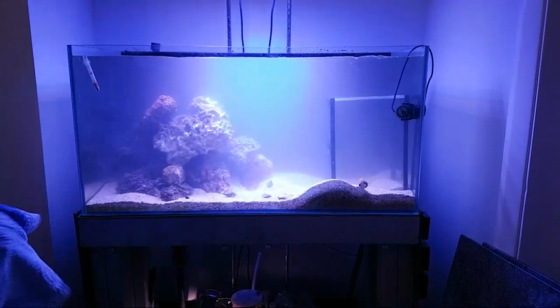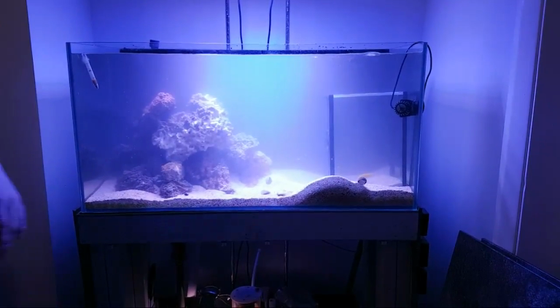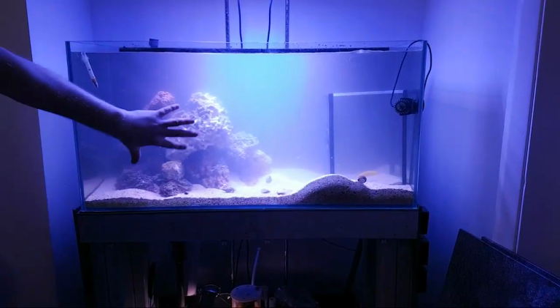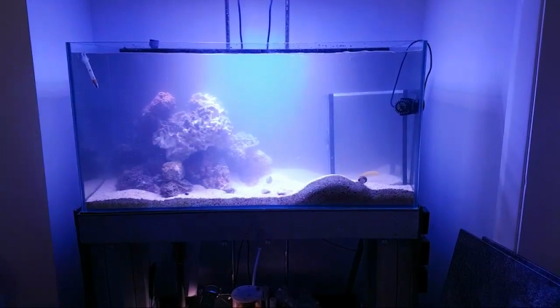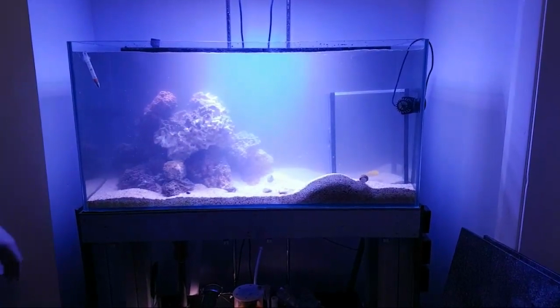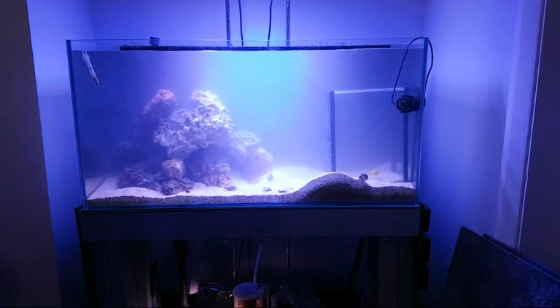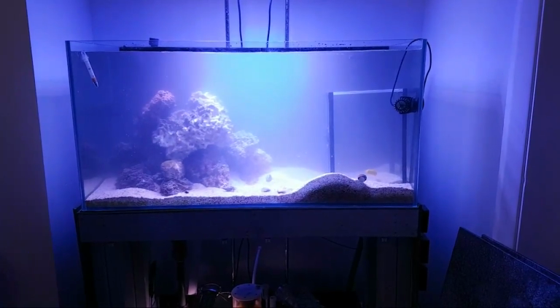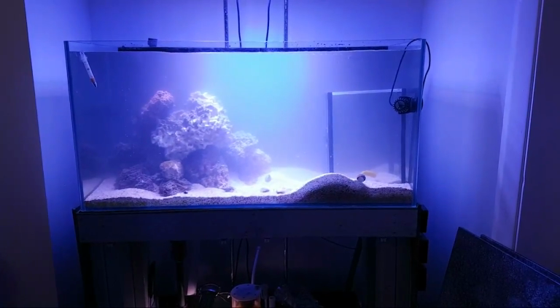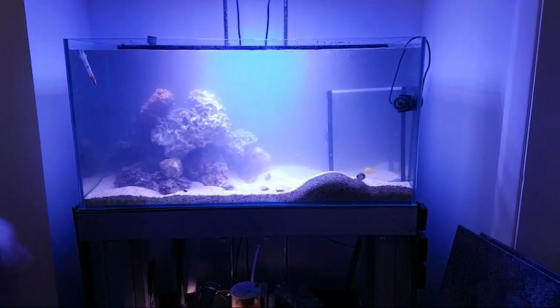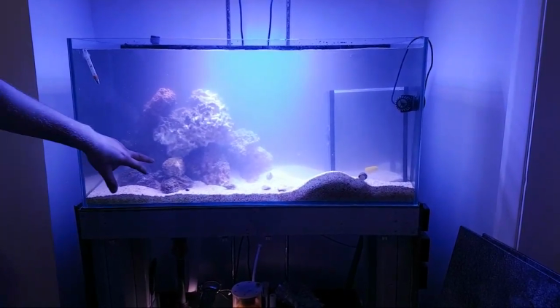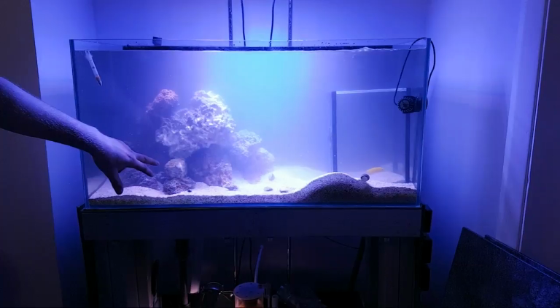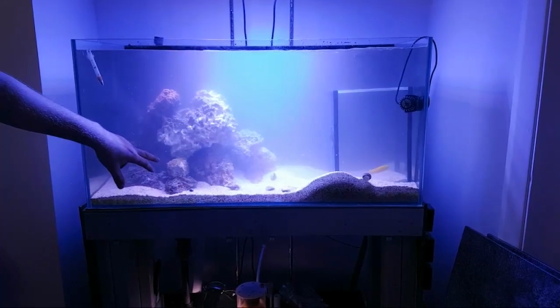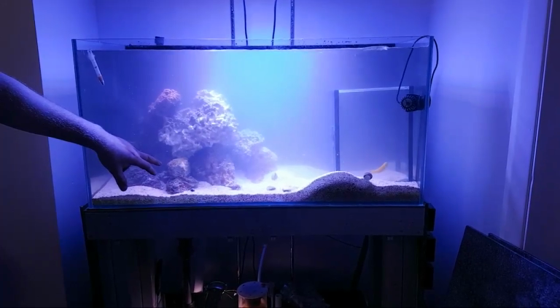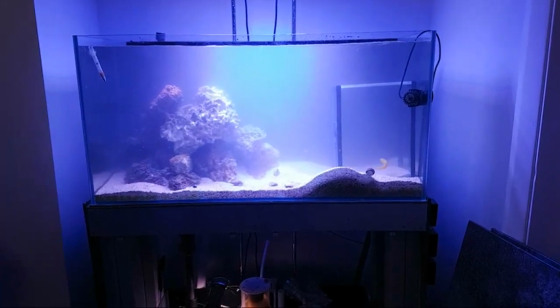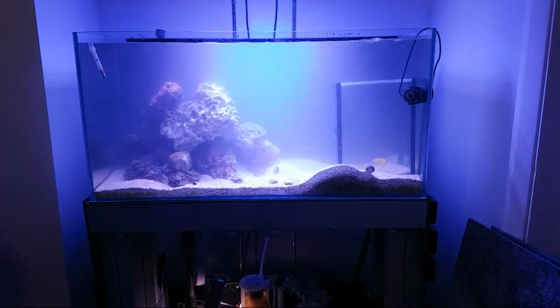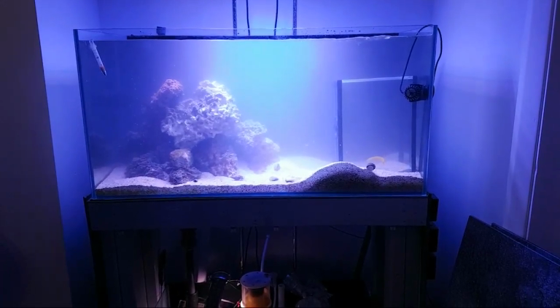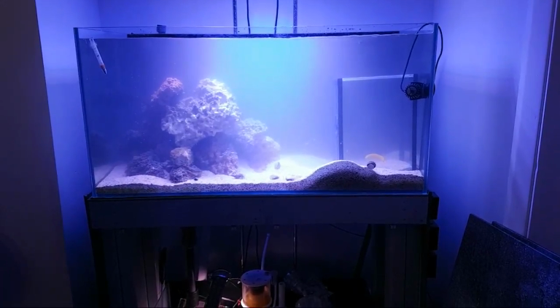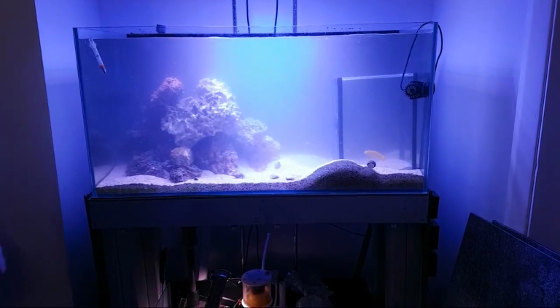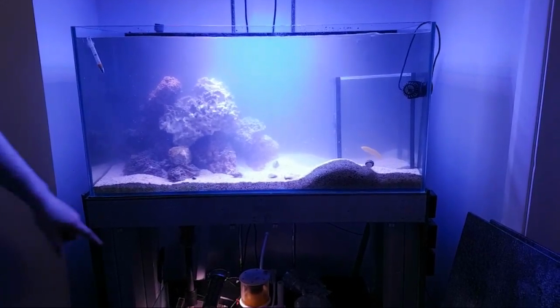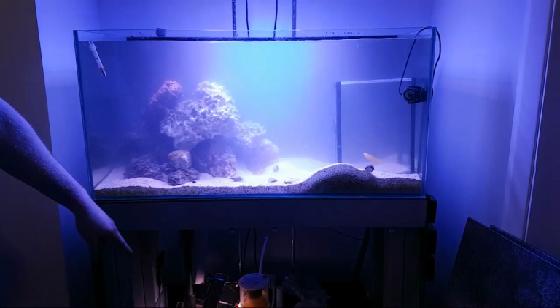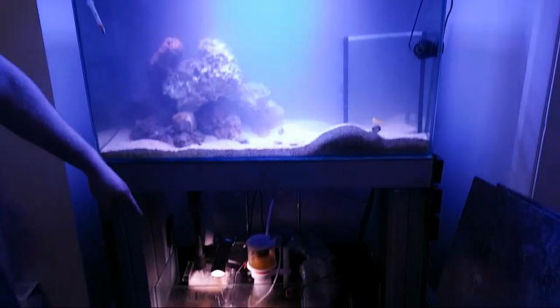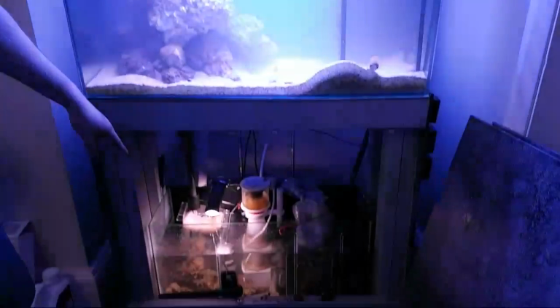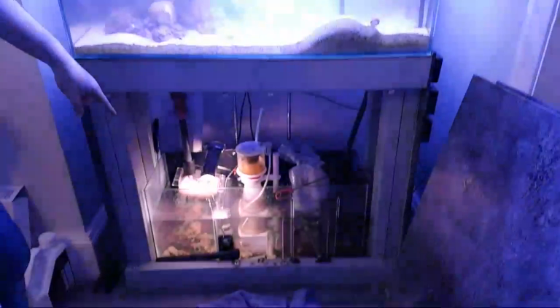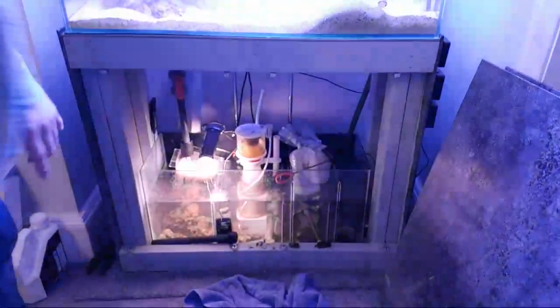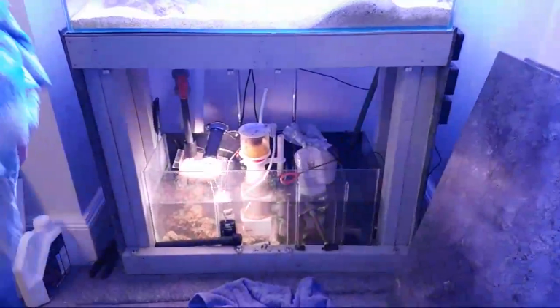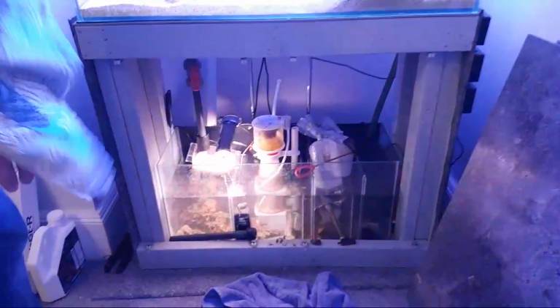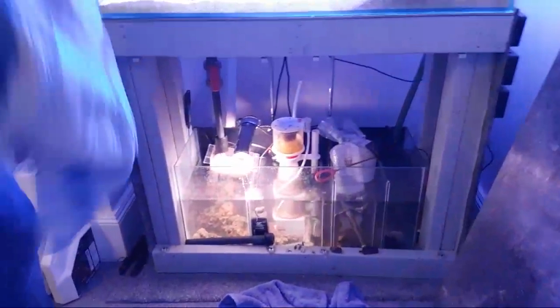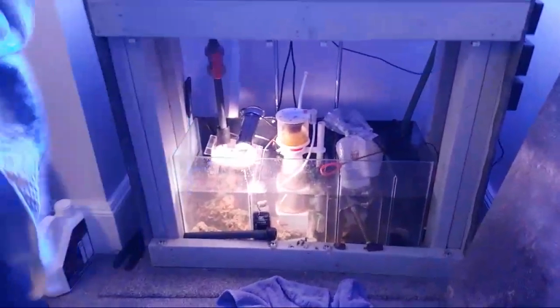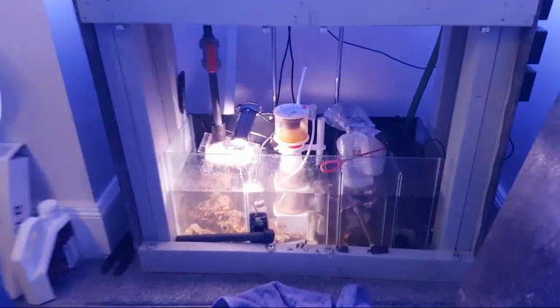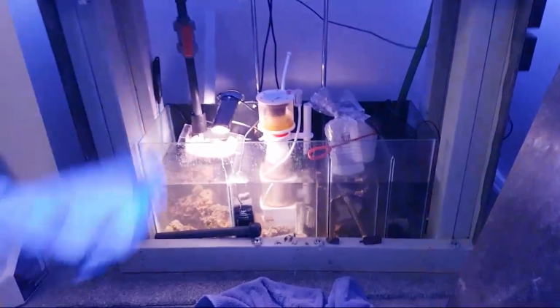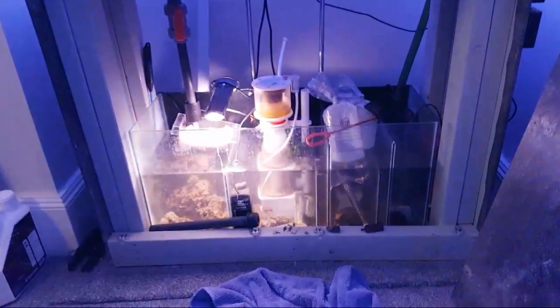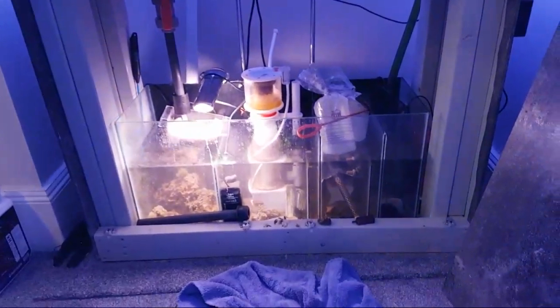As you can see, we stacked all the rocks on the left. There's still some coral in here with the green star, and if you look down, all the corals were just chucked in the sump temporarily, along with some new purchases obviously.